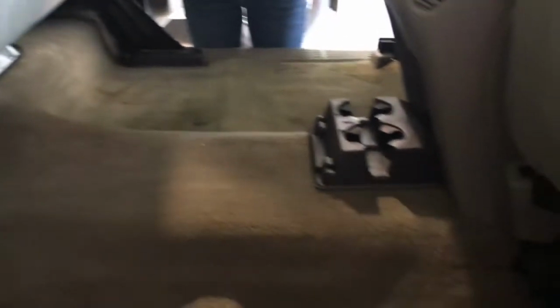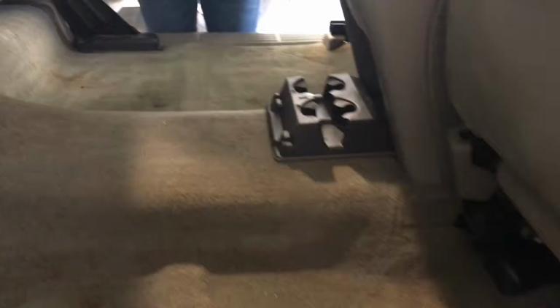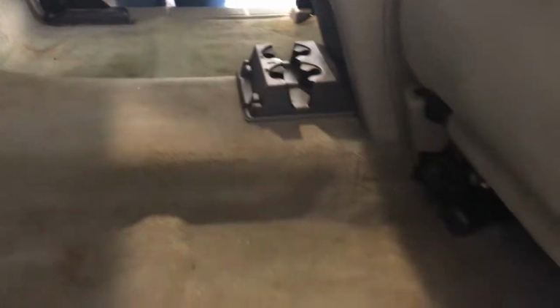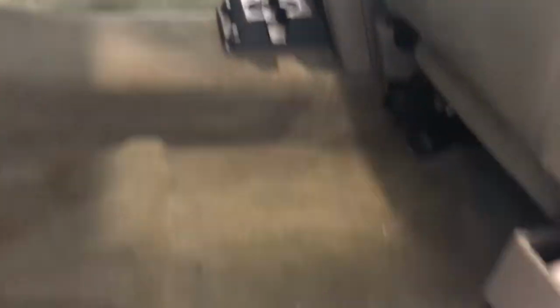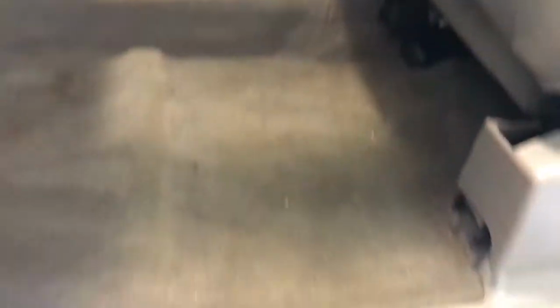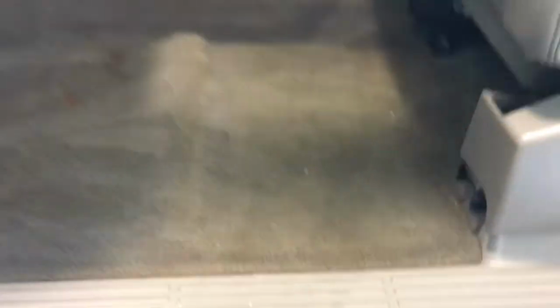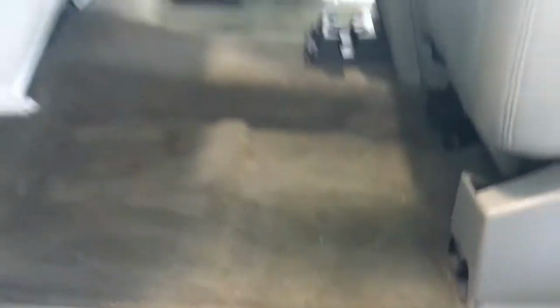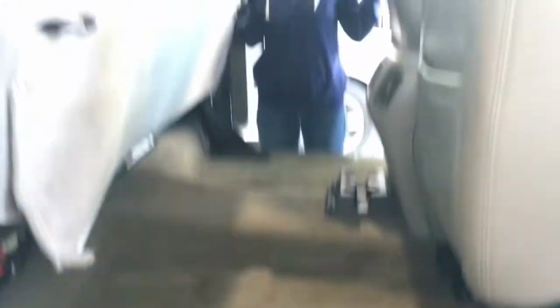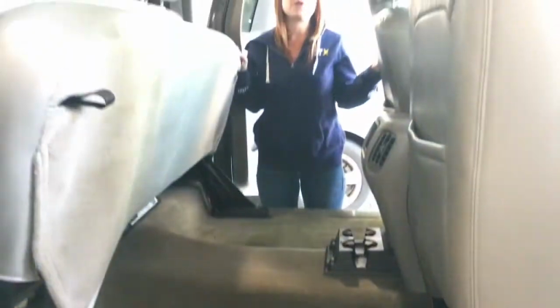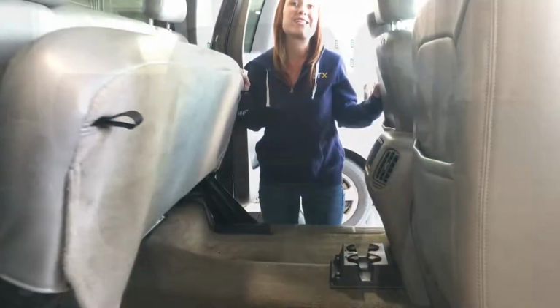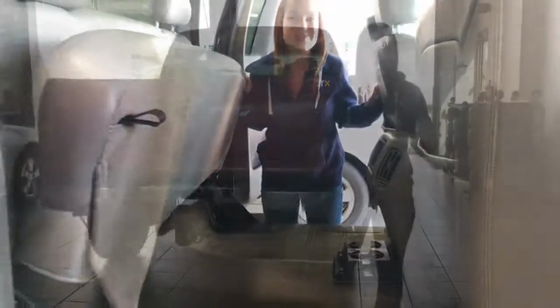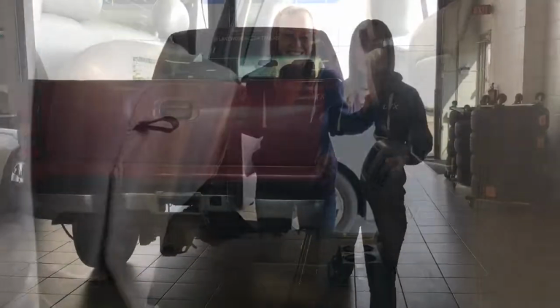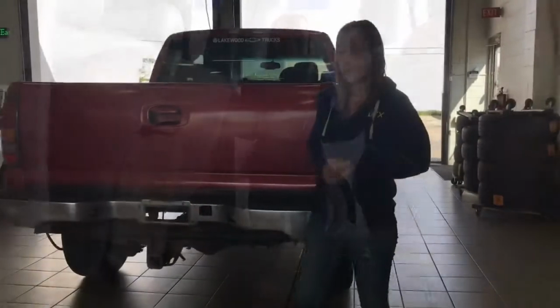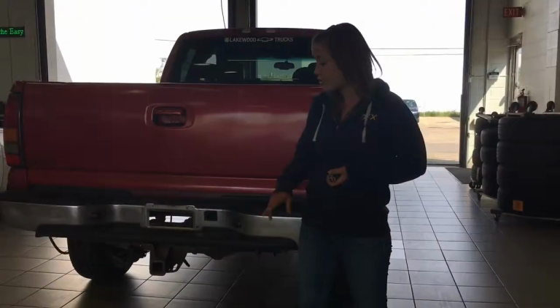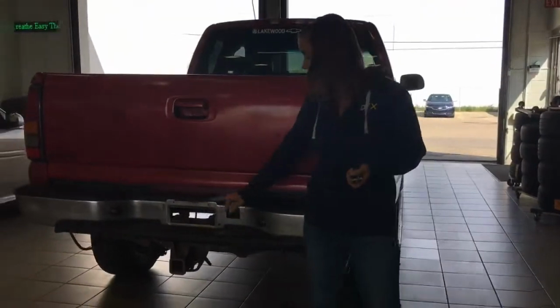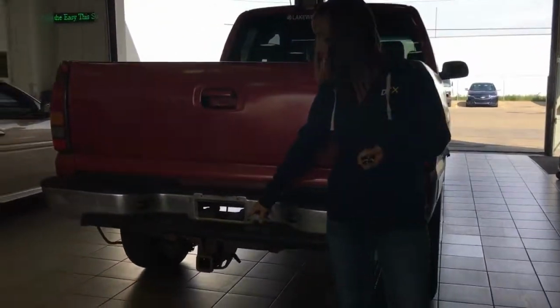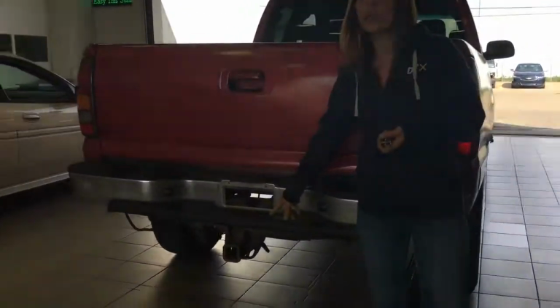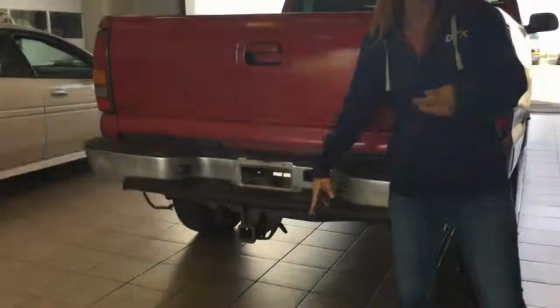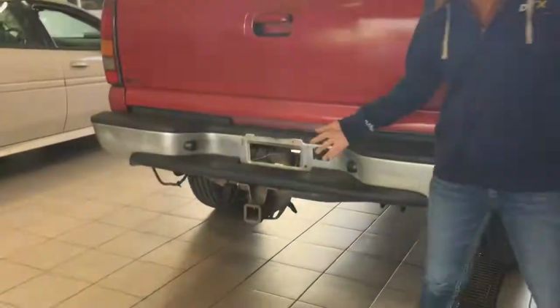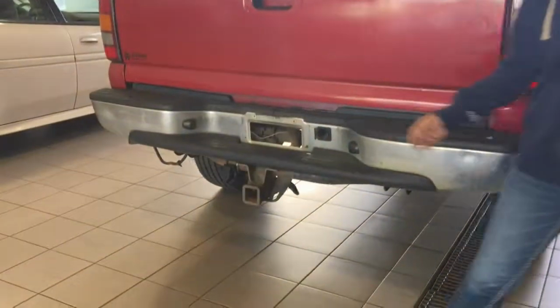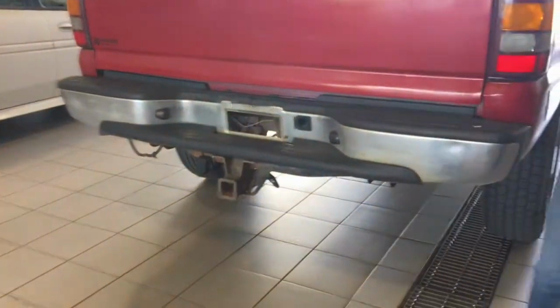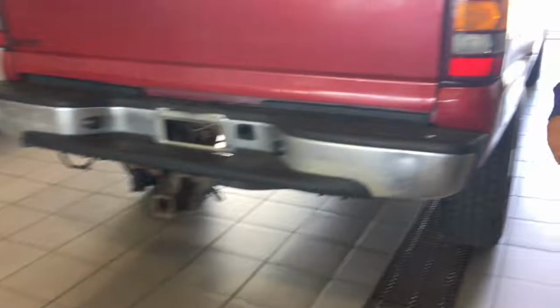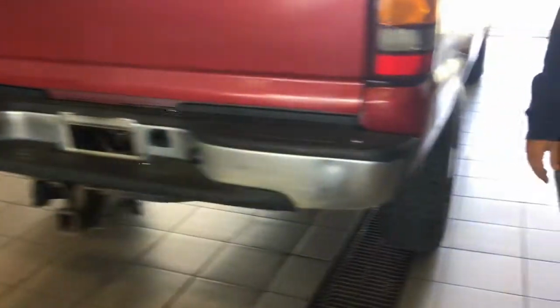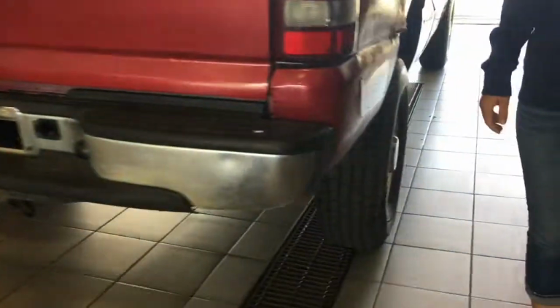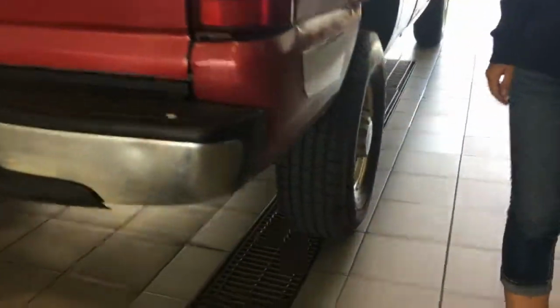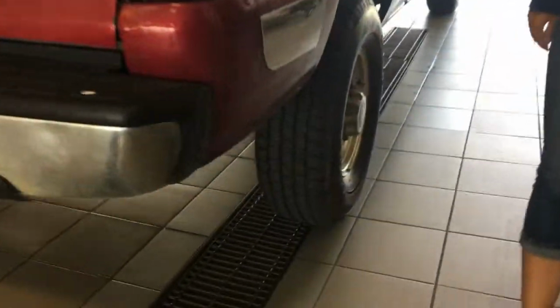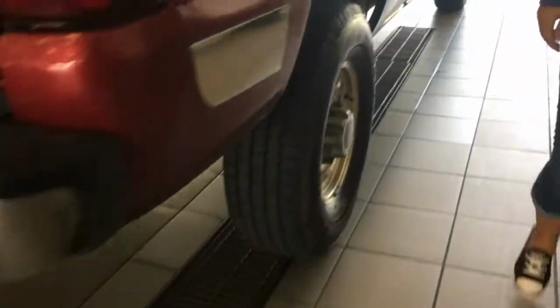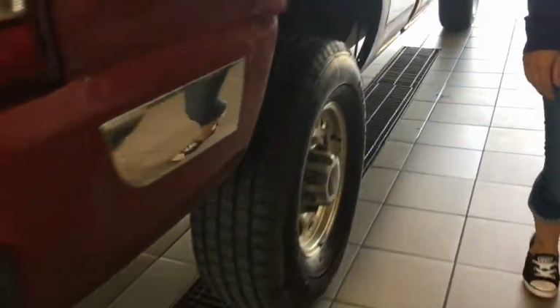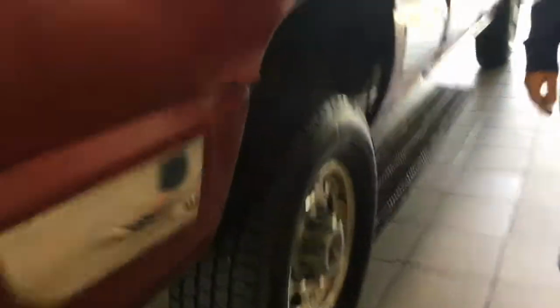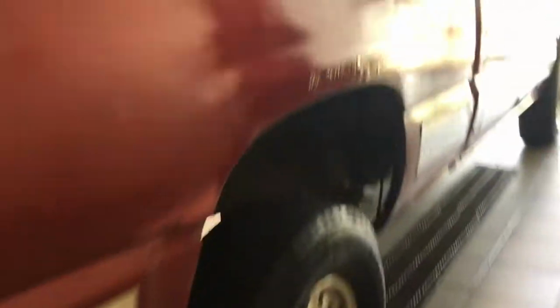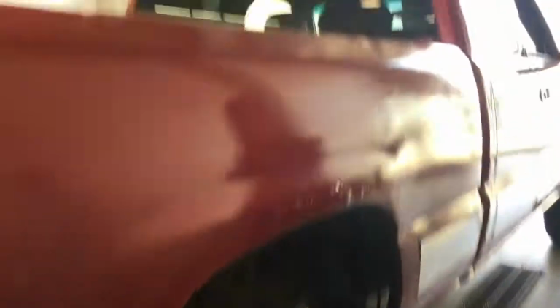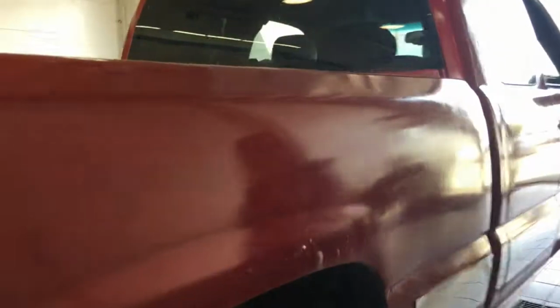So now that we've seen a little bit of the back seat, let's go around and get a view of the rest of the truck. You do have your trailer hitch down below for all of your towing needs. You can come around to get the full view of this truck.